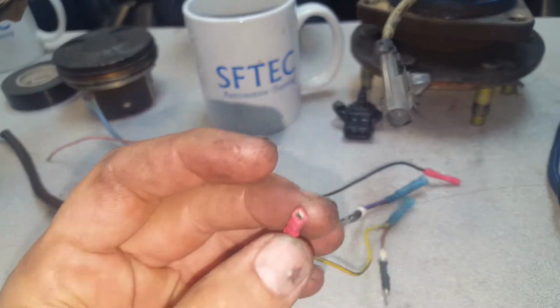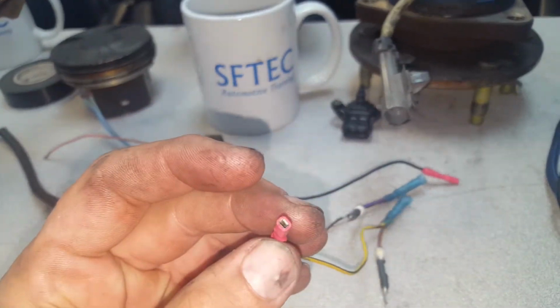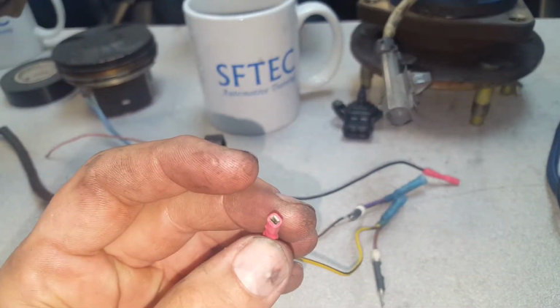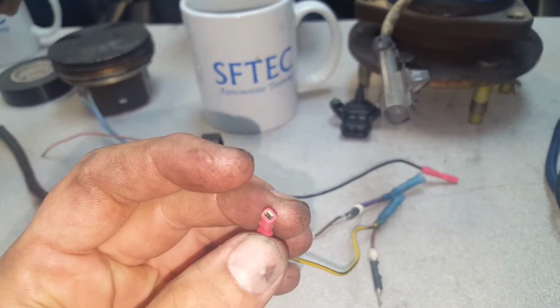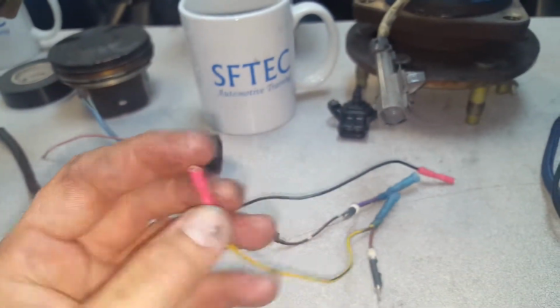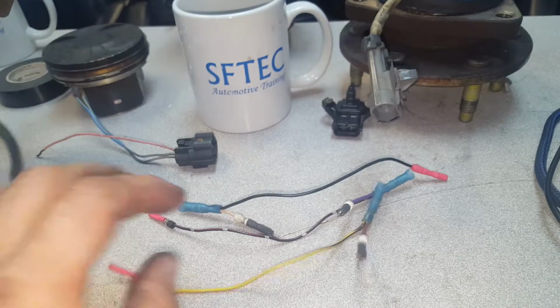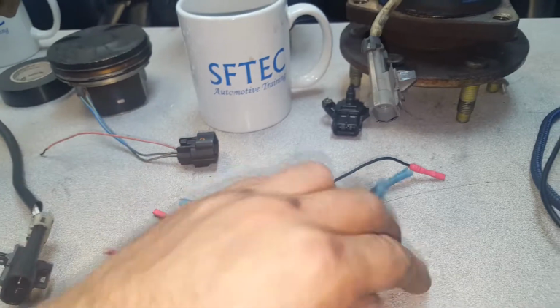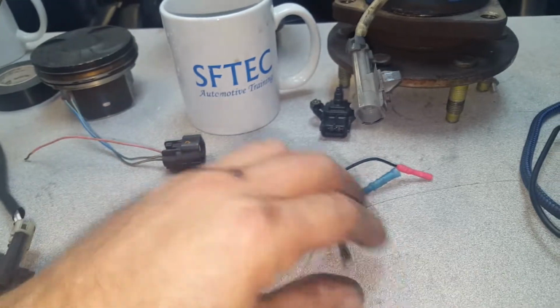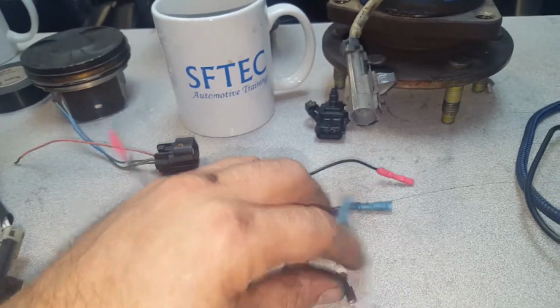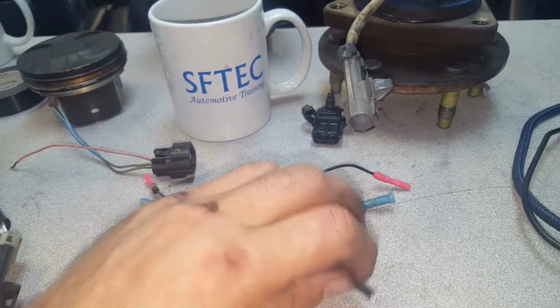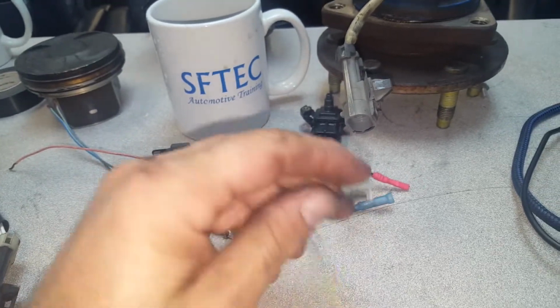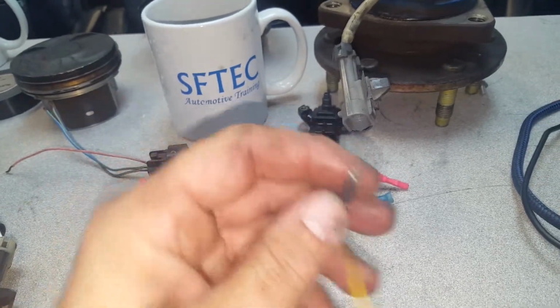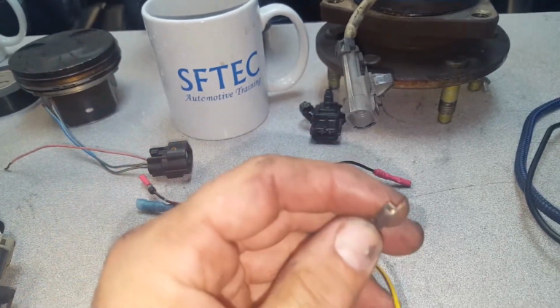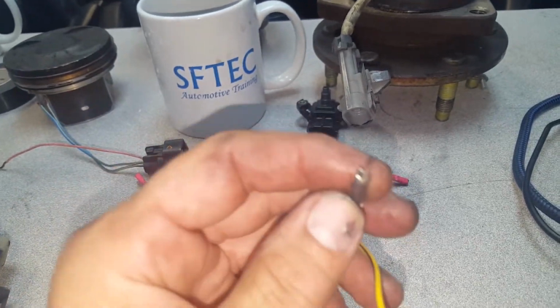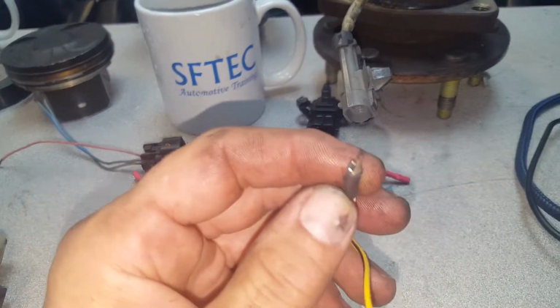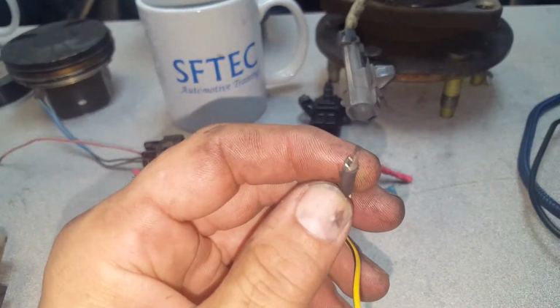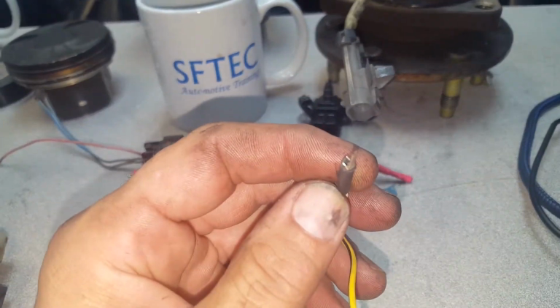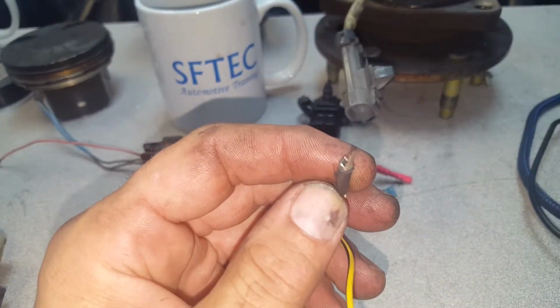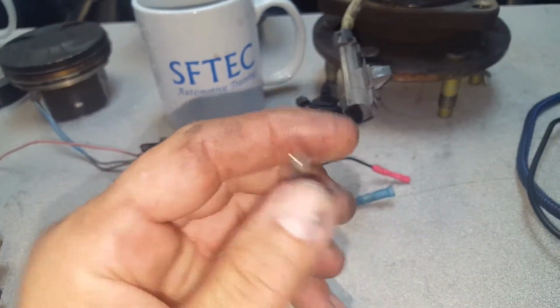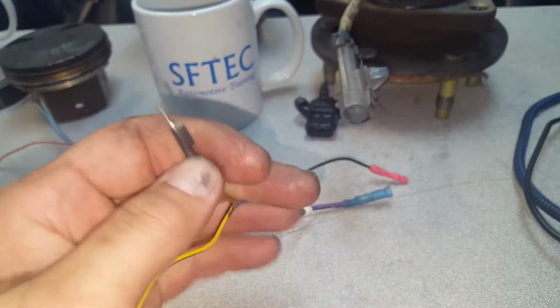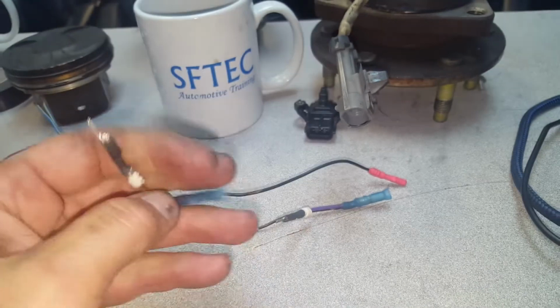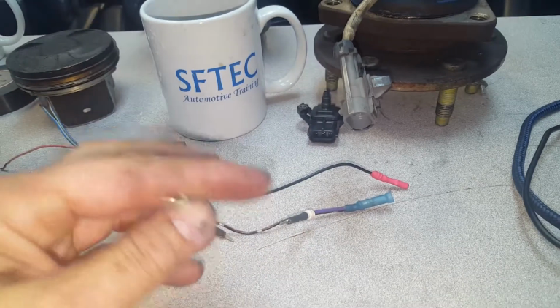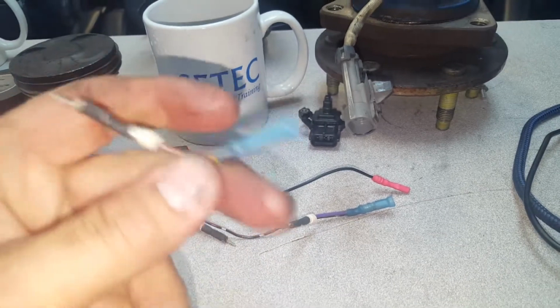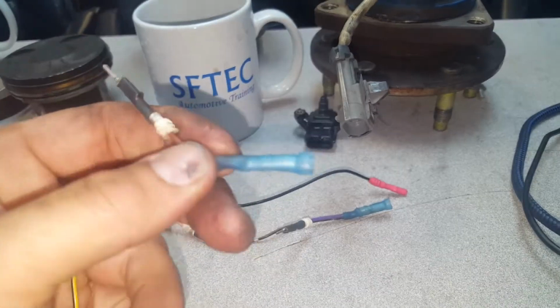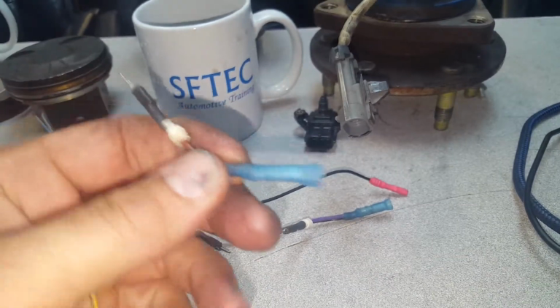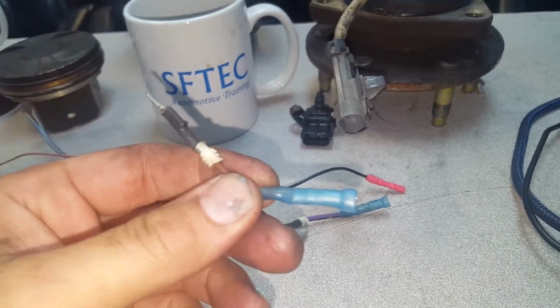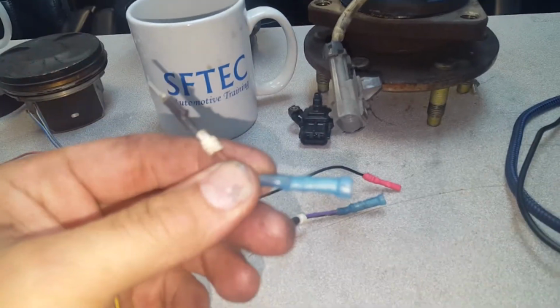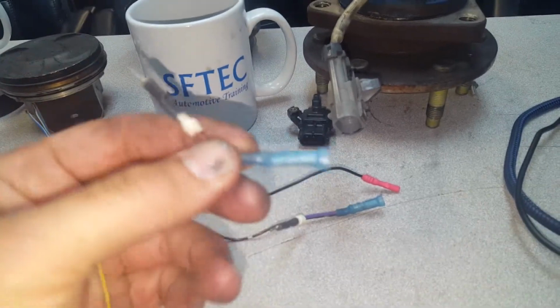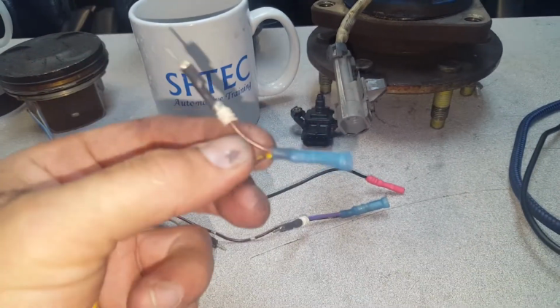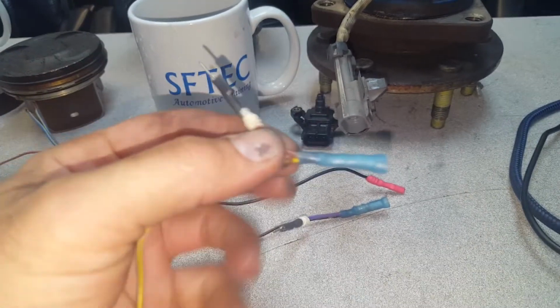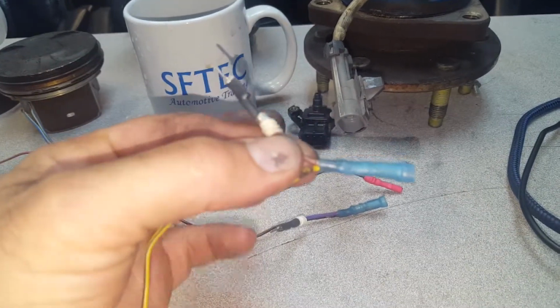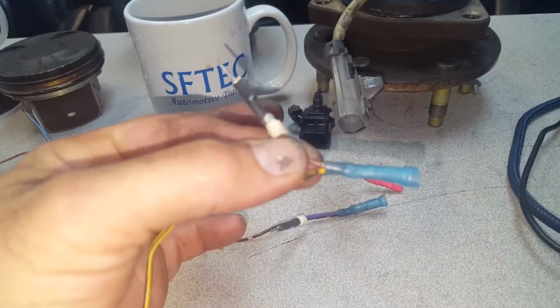You install heat shrink on the ends of the connectors so the connectors do not get shorted together. You then install a bug connector in the middle so that you have a place to back probe.